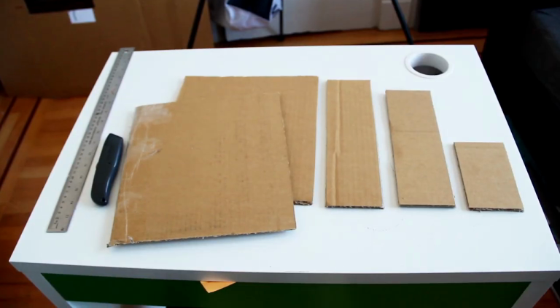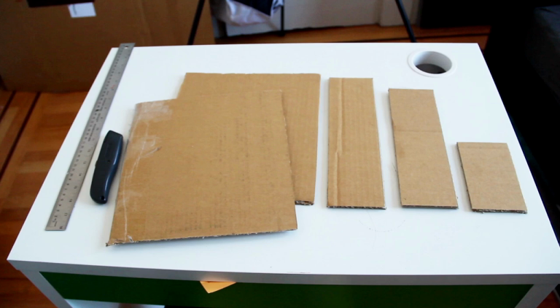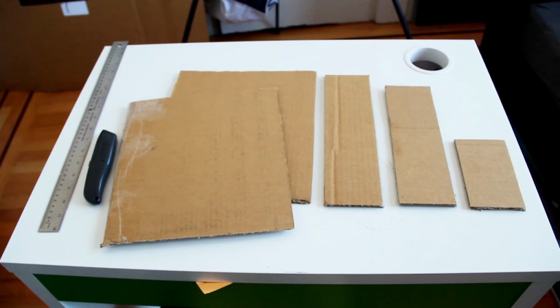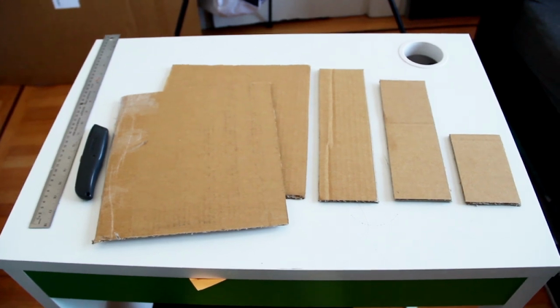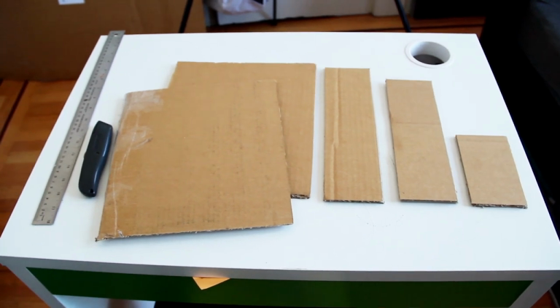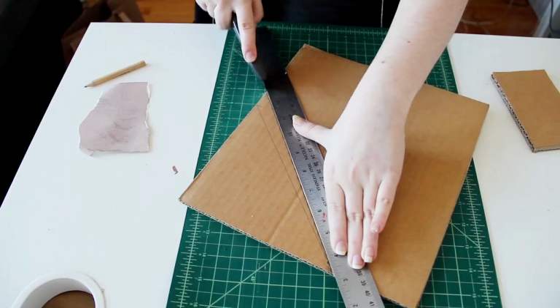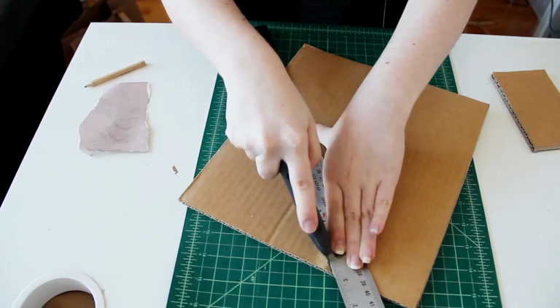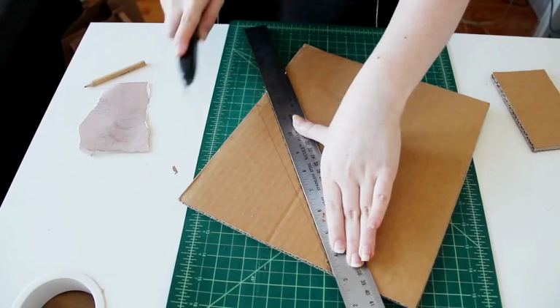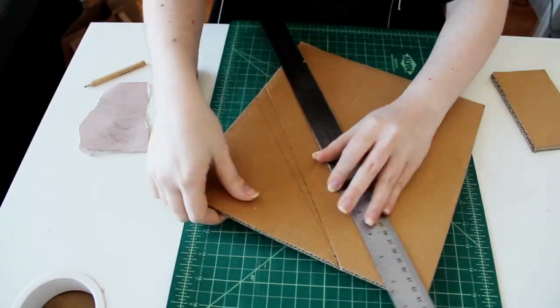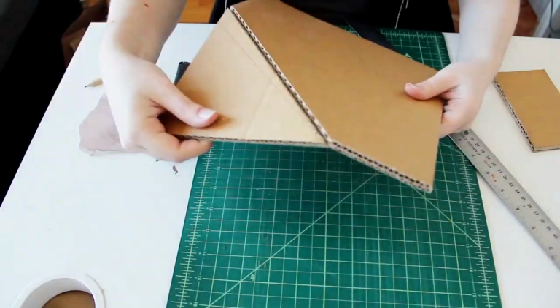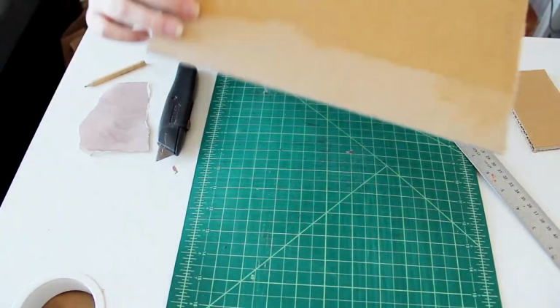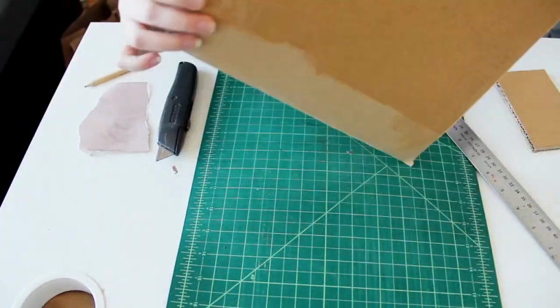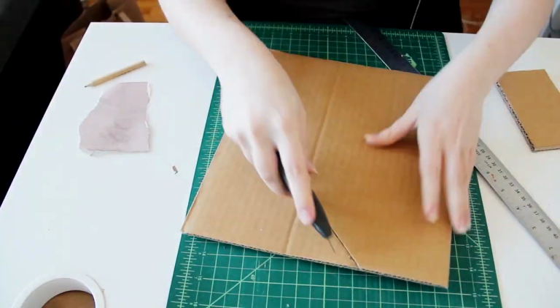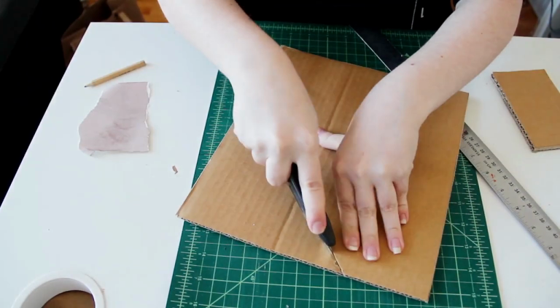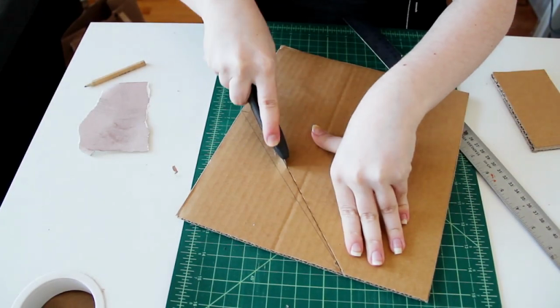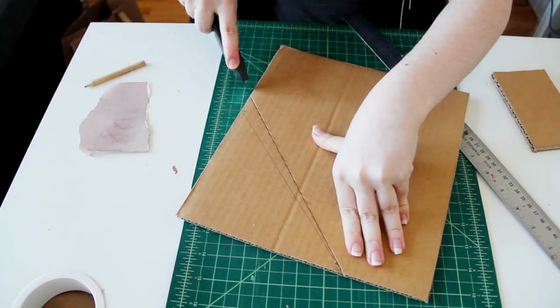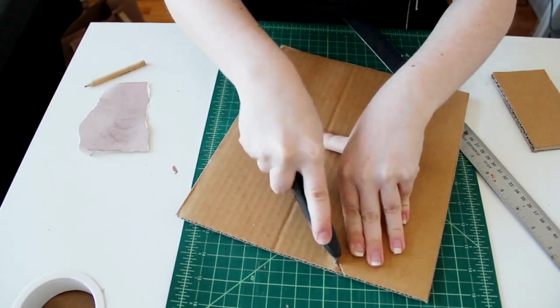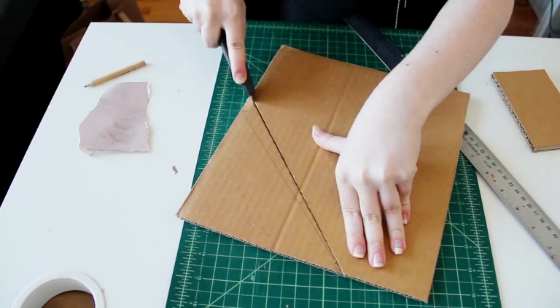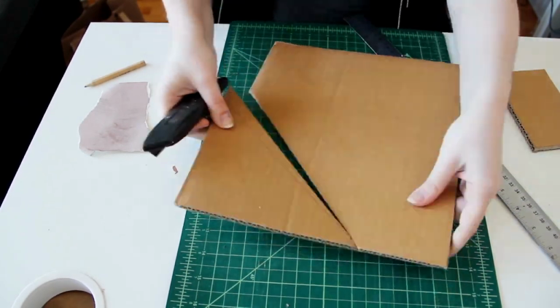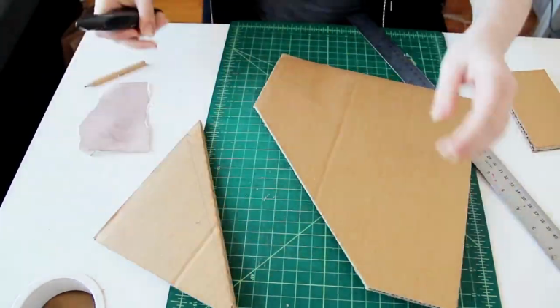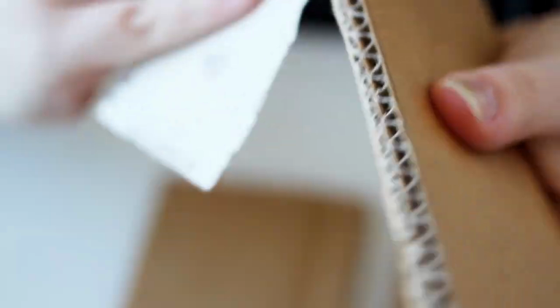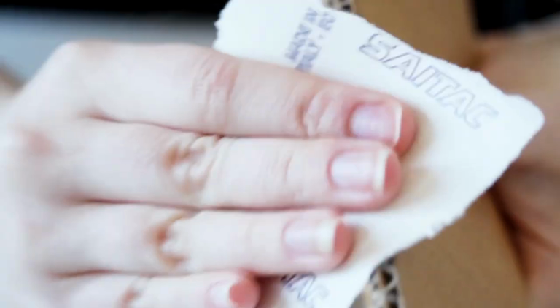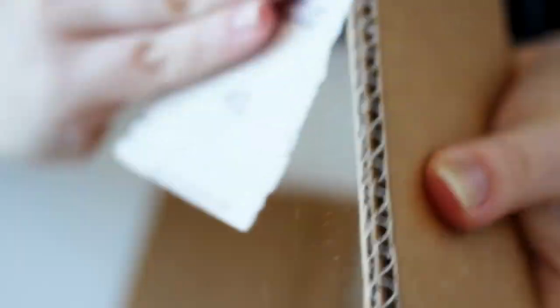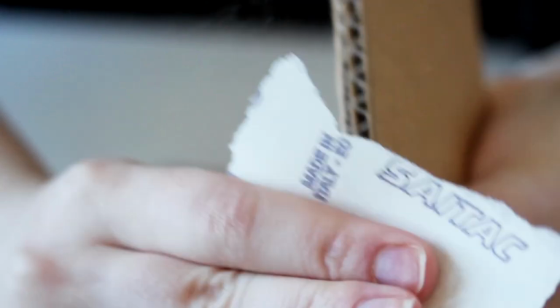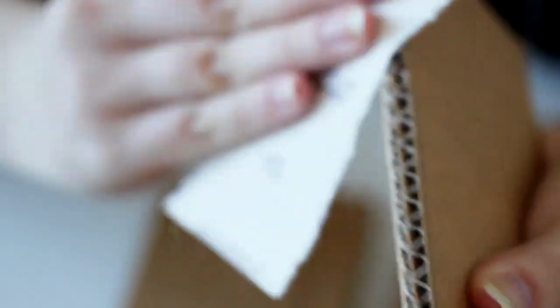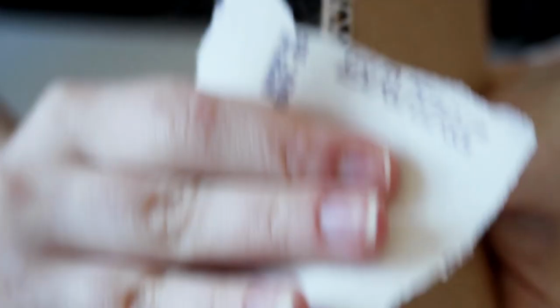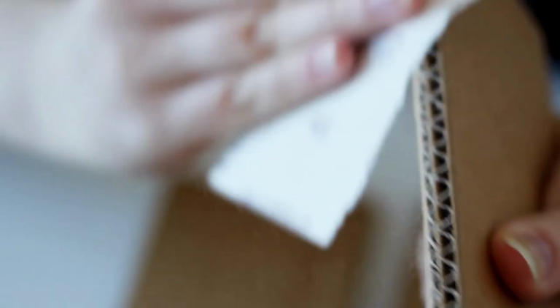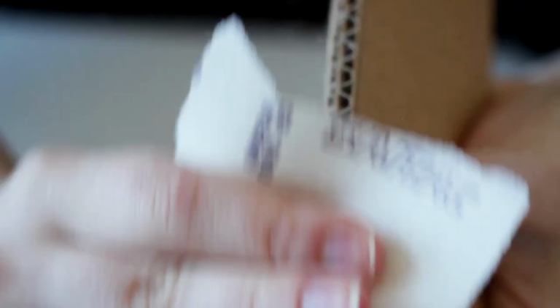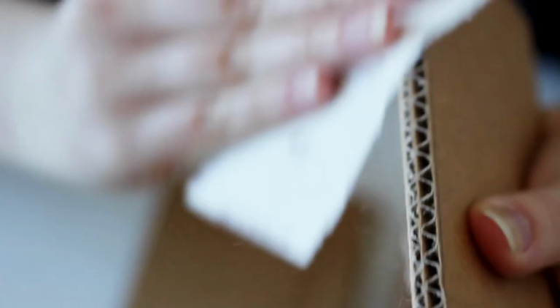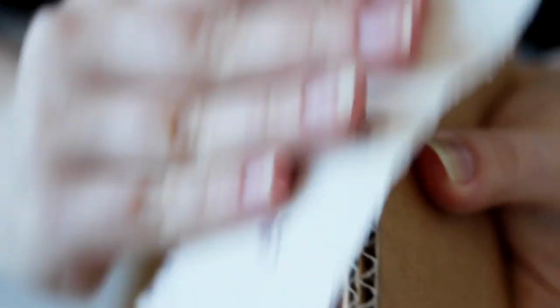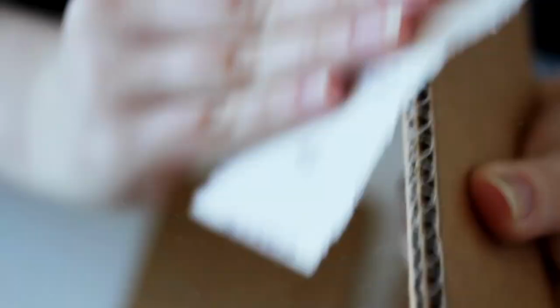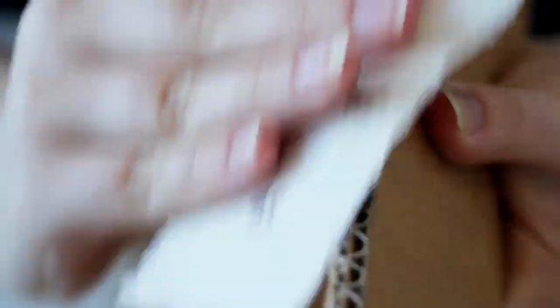So once you have all of that cut out, cut a triangle out of the two rectangles to make that magazine holder shape. And then if you want to, sand down the edges if they had gotten a little messy.